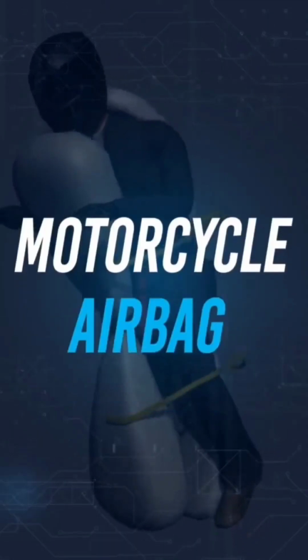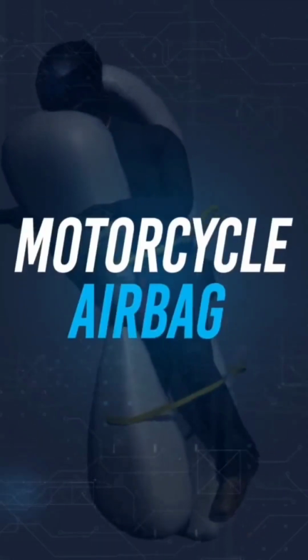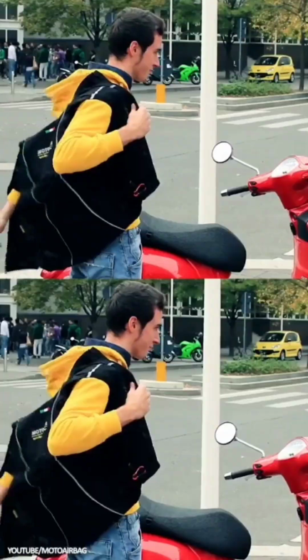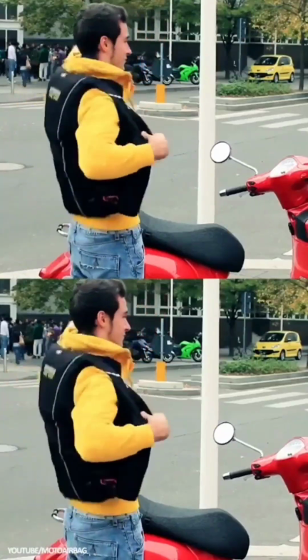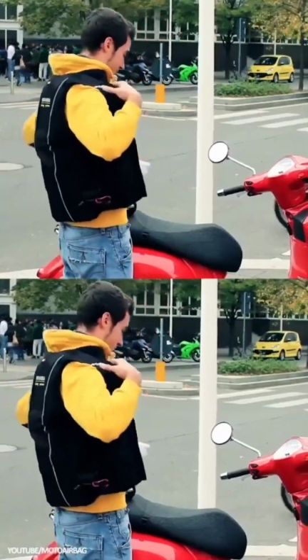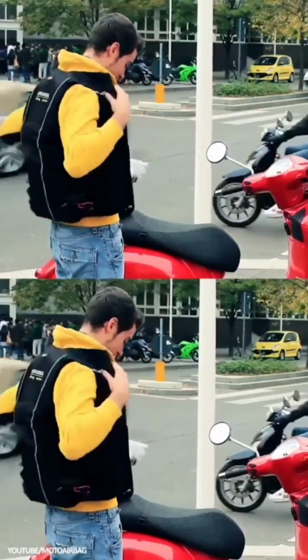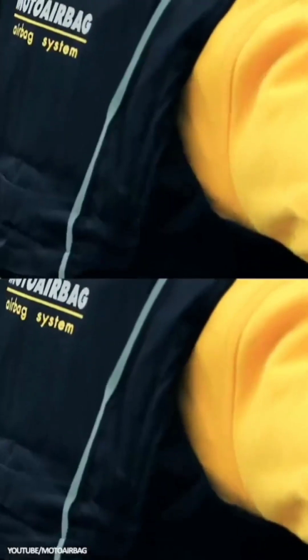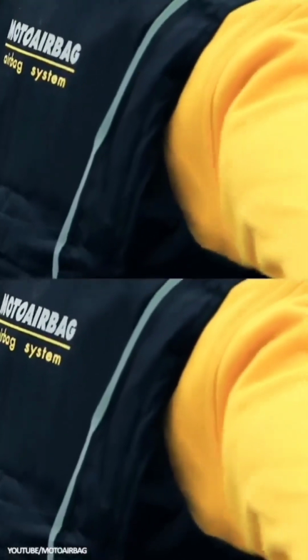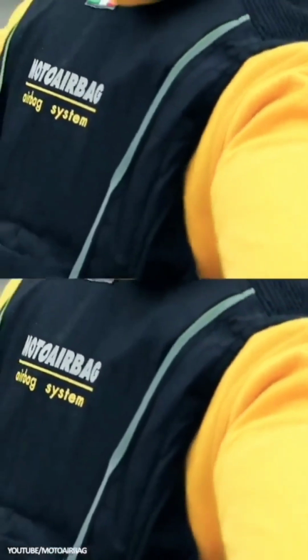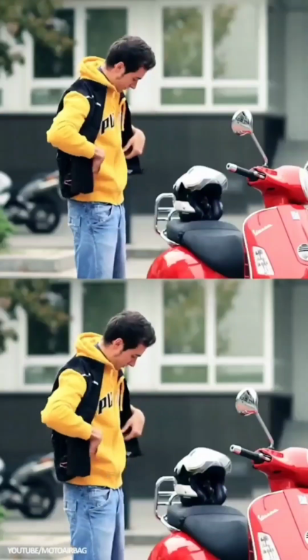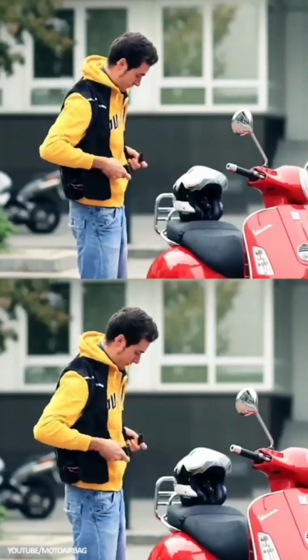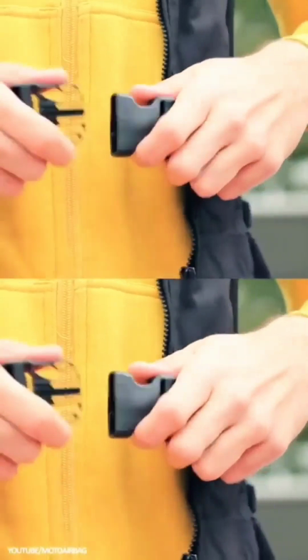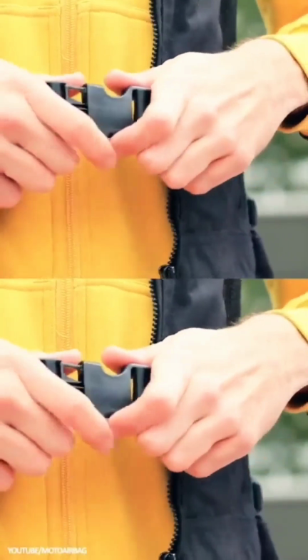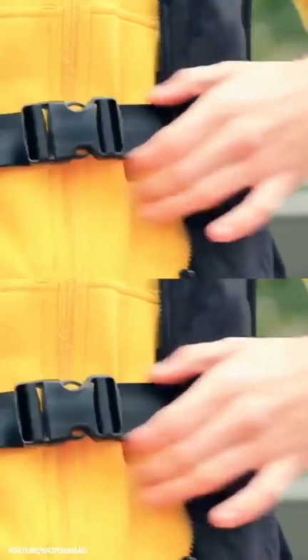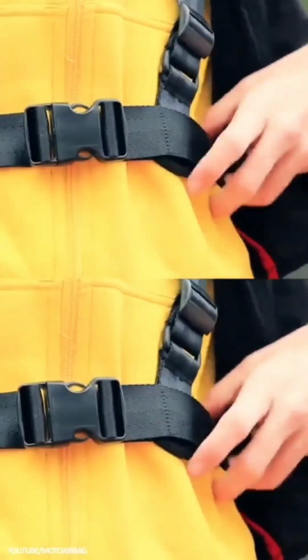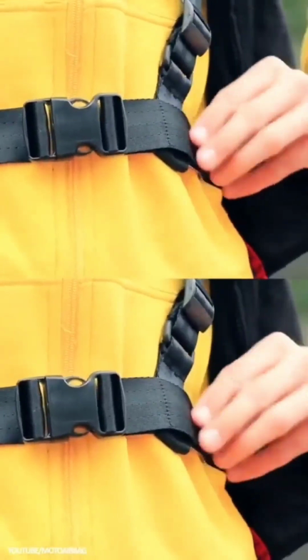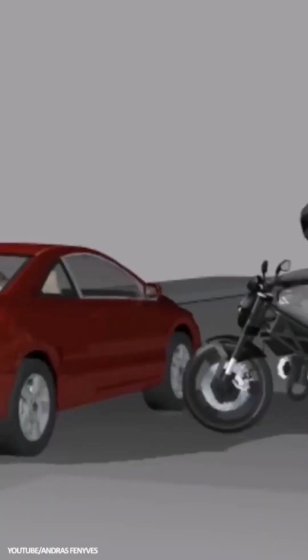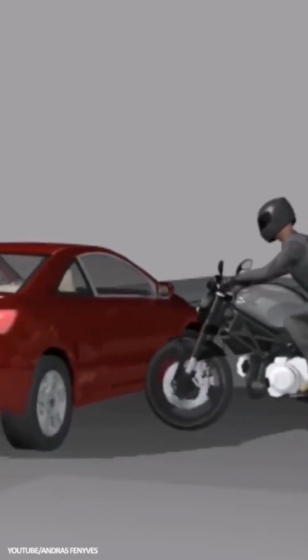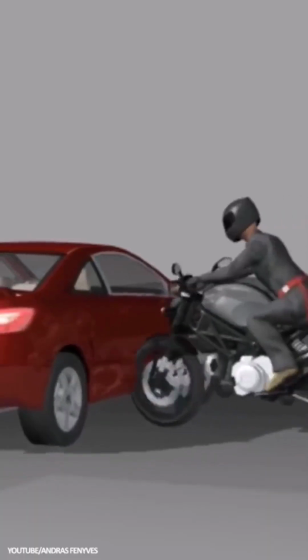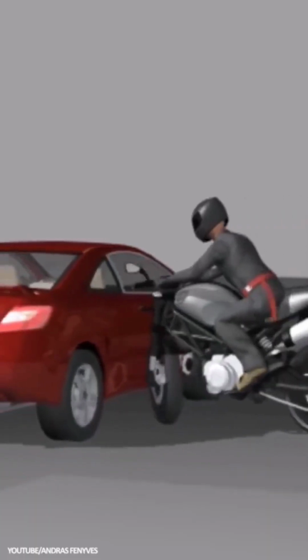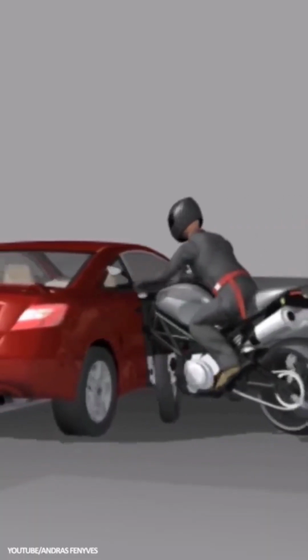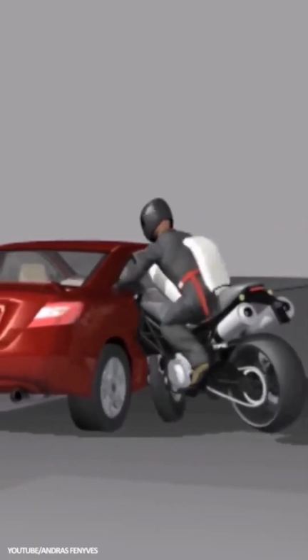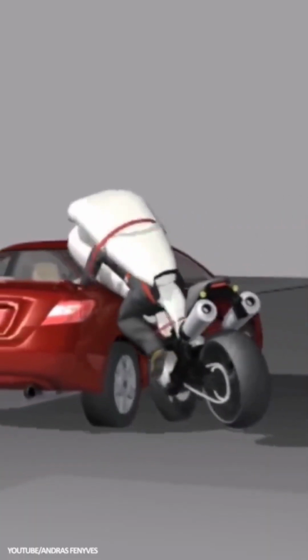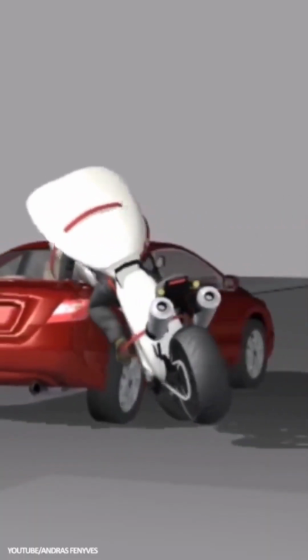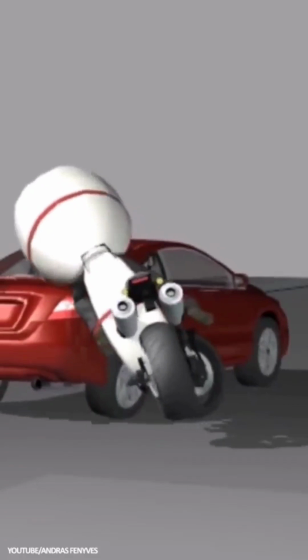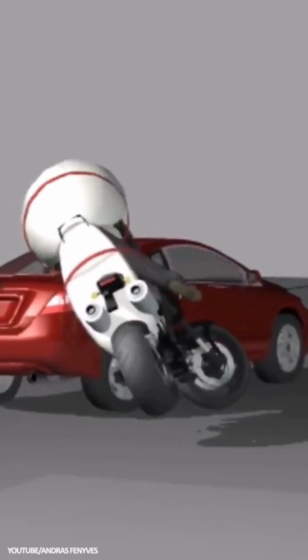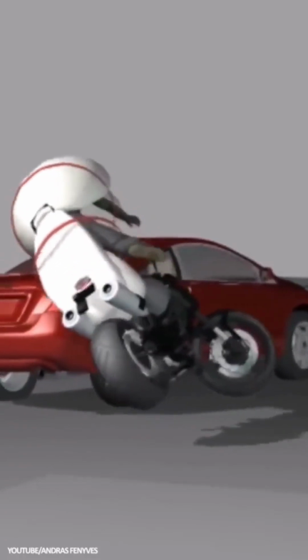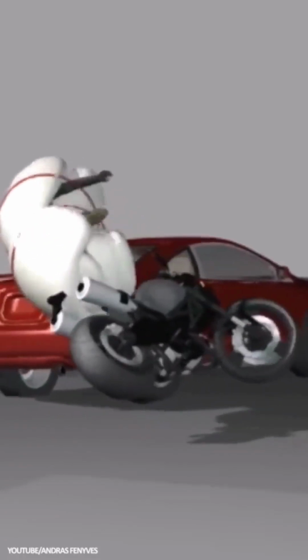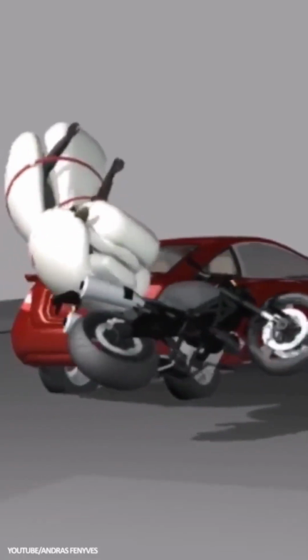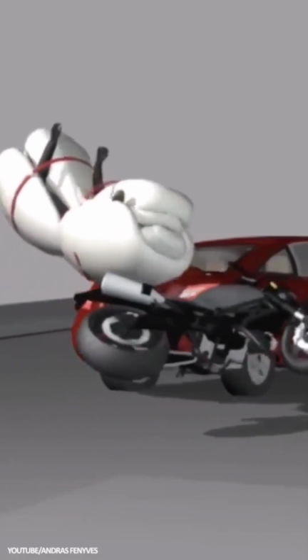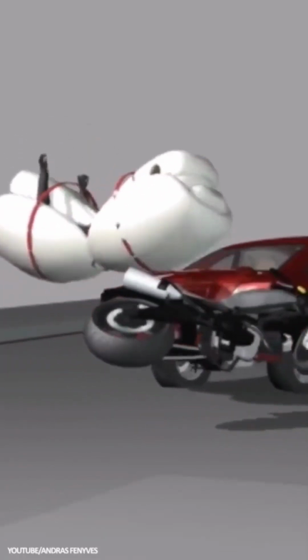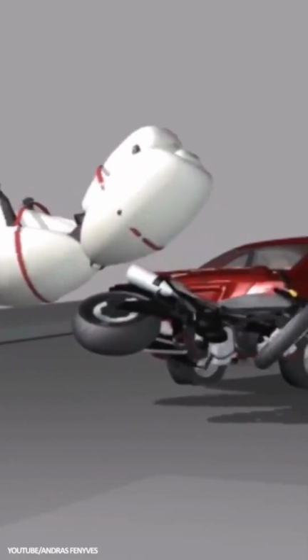Motorcycle Airbag: The Motorcycle Airbag is a wearable impact-release device that uses a tether to the bike to activate when it's yanked on at speed. When the driver is pulled forcefully from the bike, the air suit releases, padding the impact on the body and improving safety on a notoriously unsafe mode of transport.